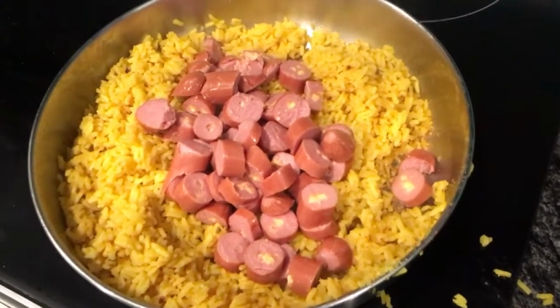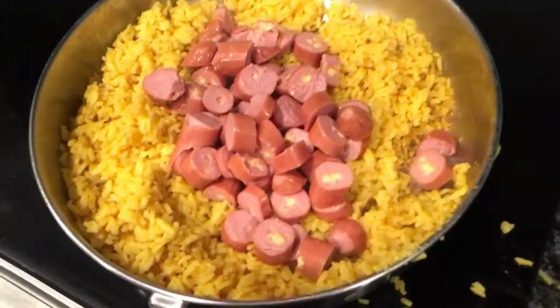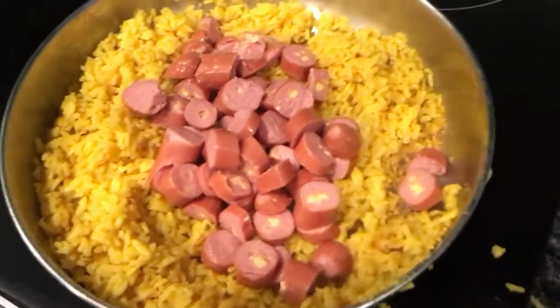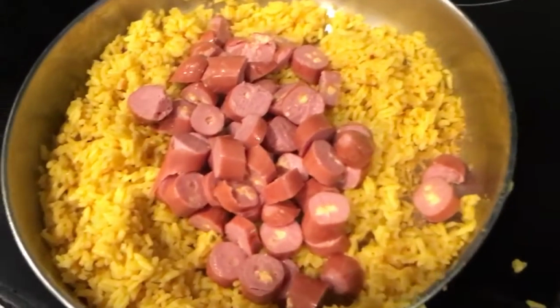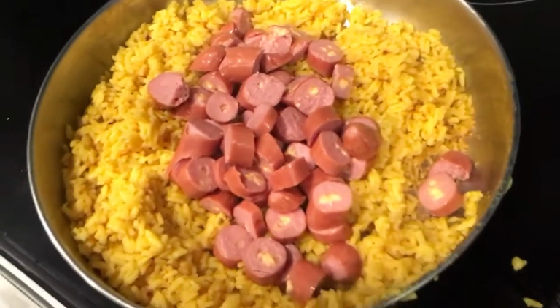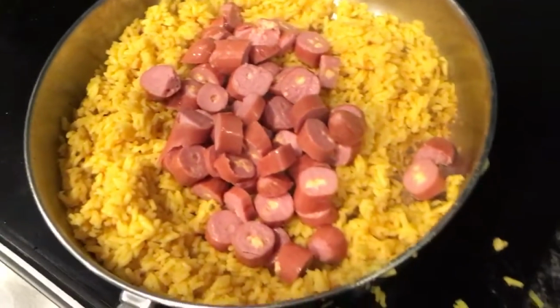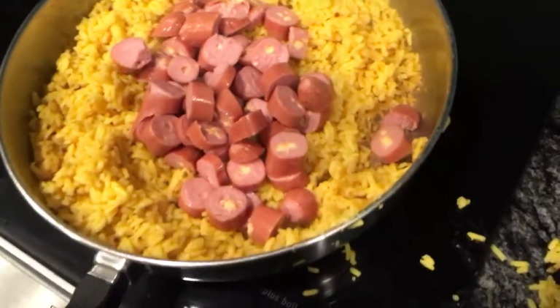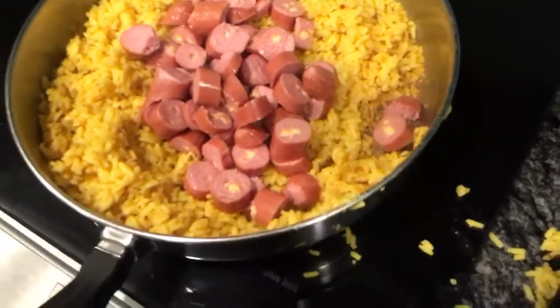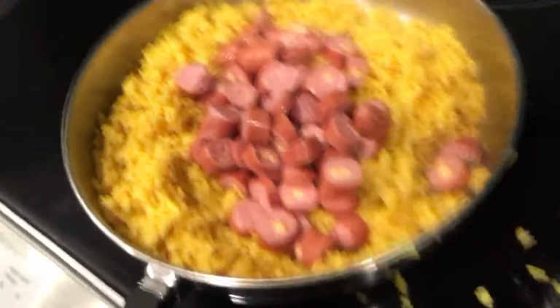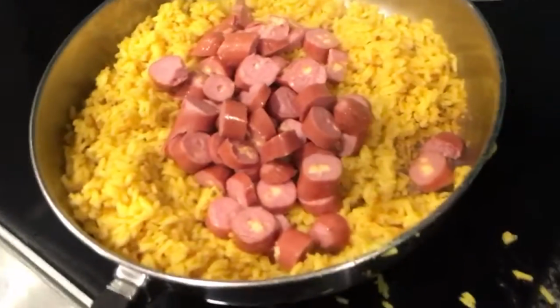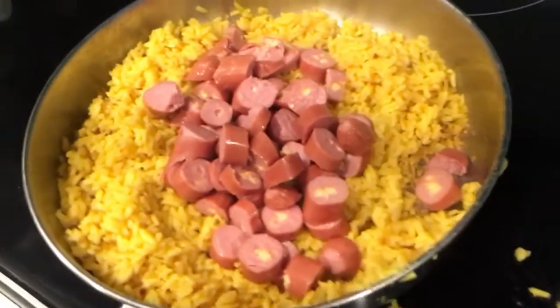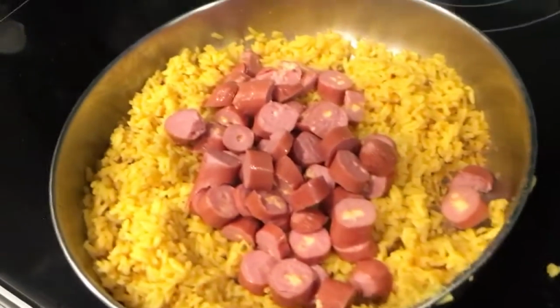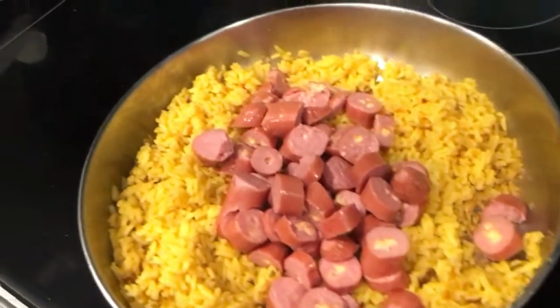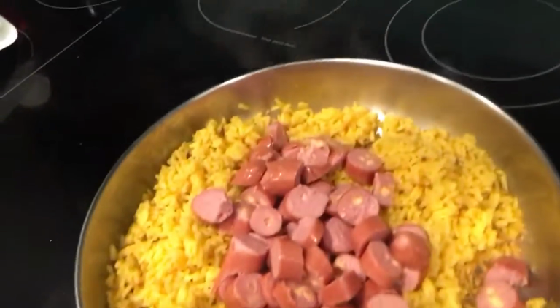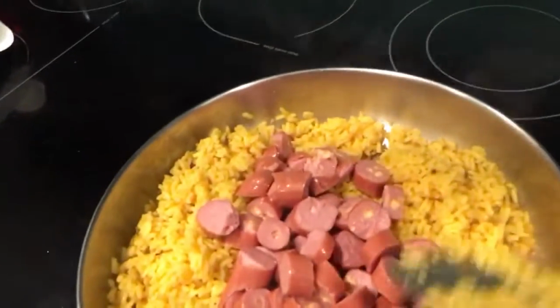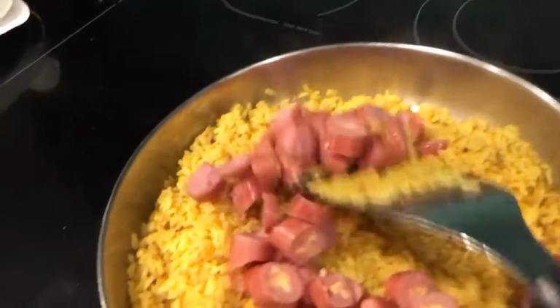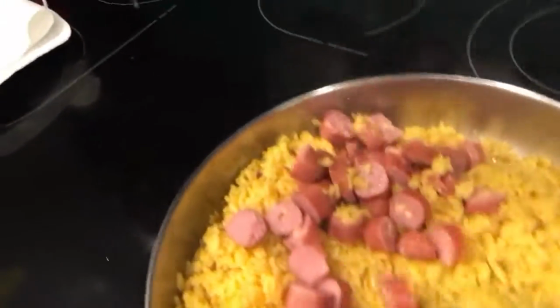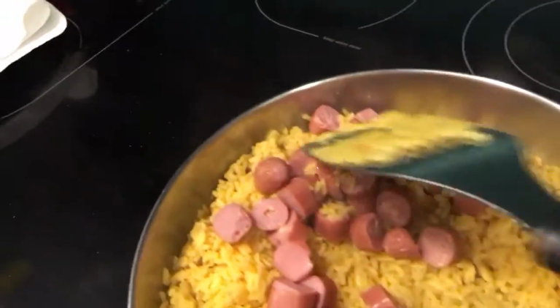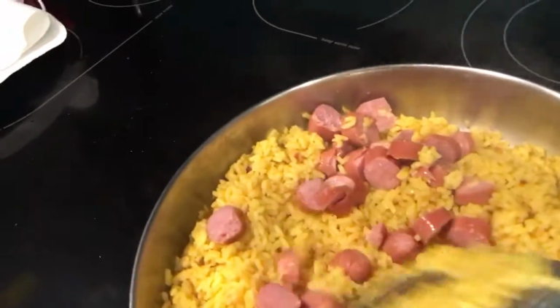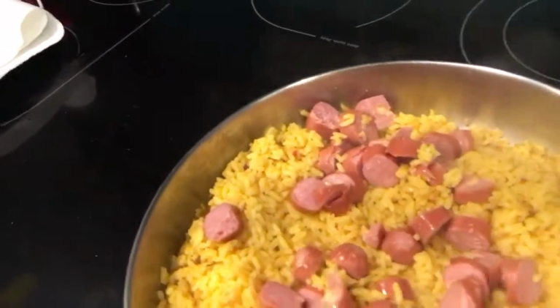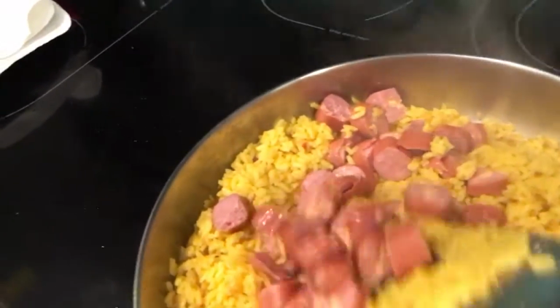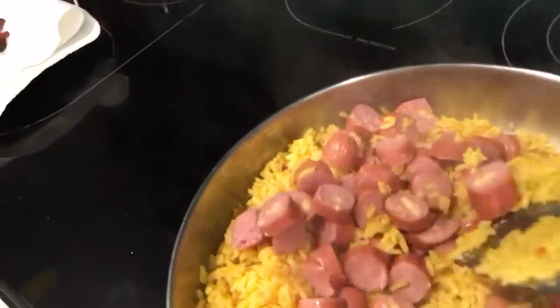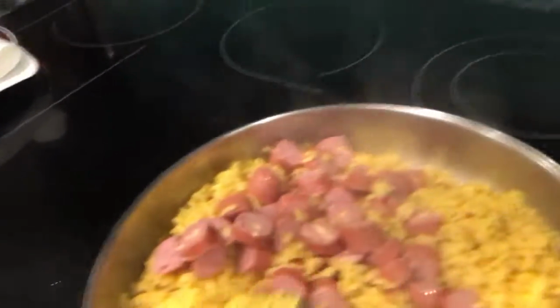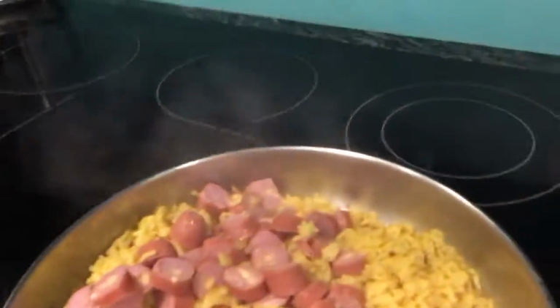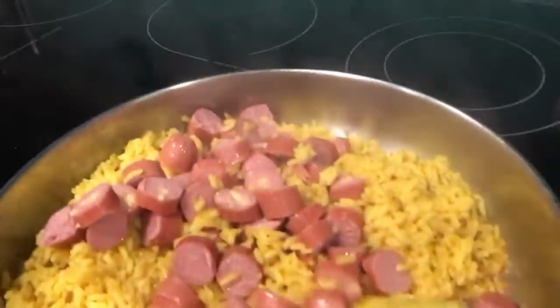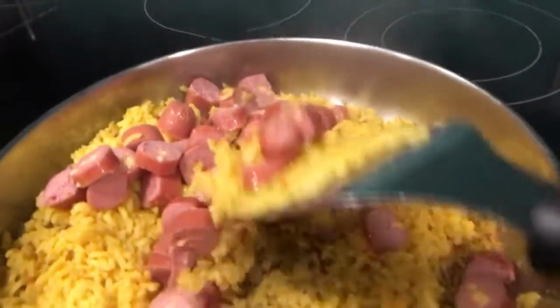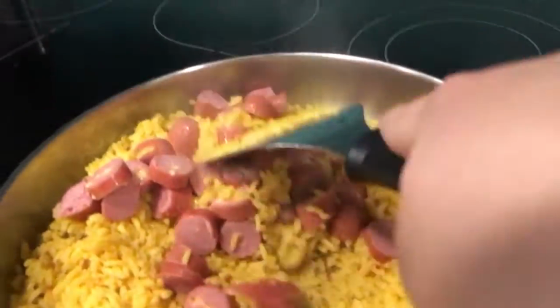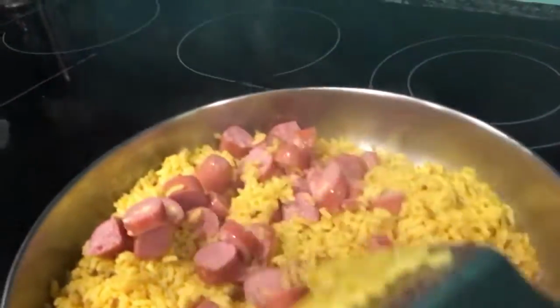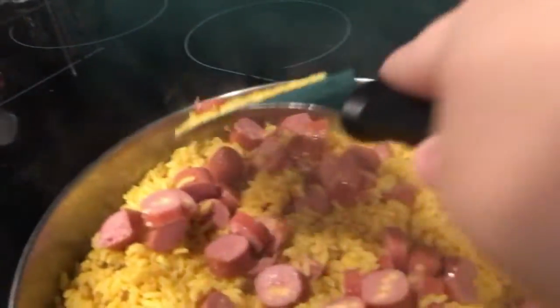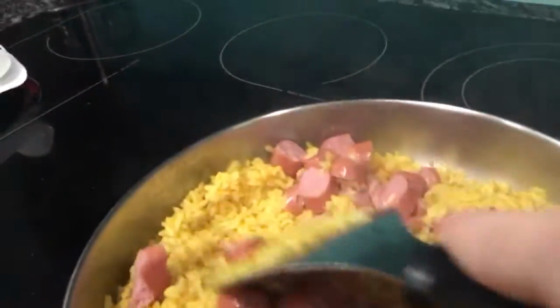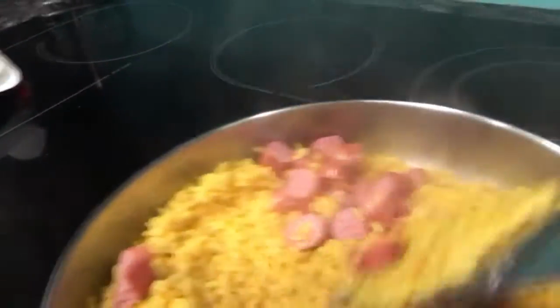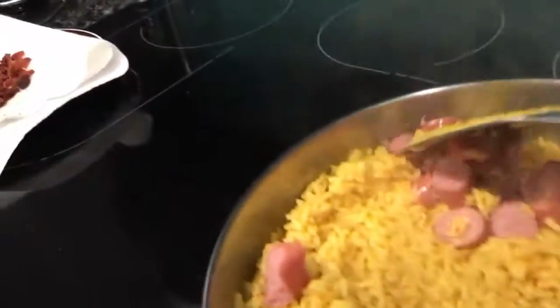We've got some yellow rice and some hot dogs in our pan that we're frying up. They're ballpark hot dogs, and we even got the kind with a little bit of cheese in the middle.